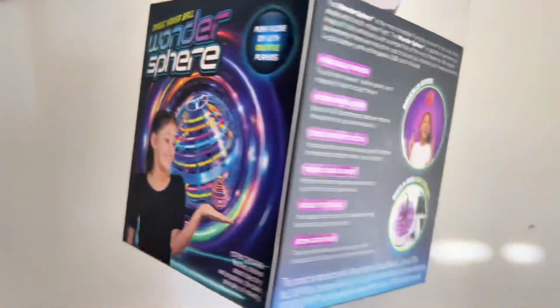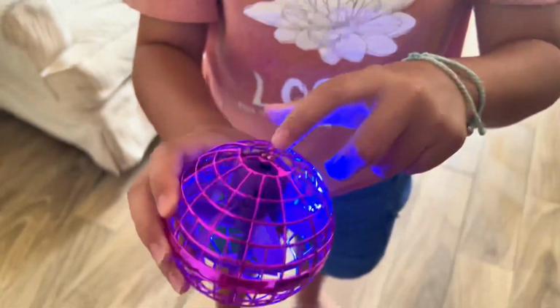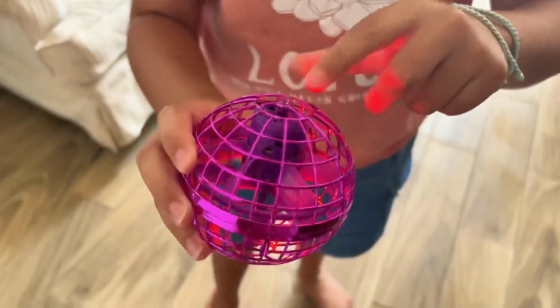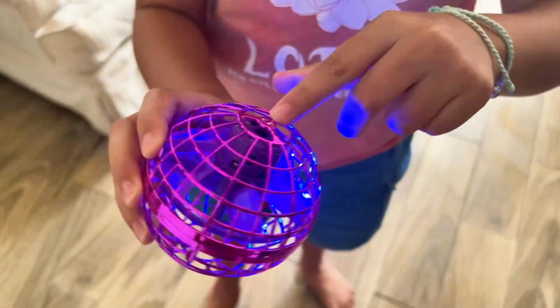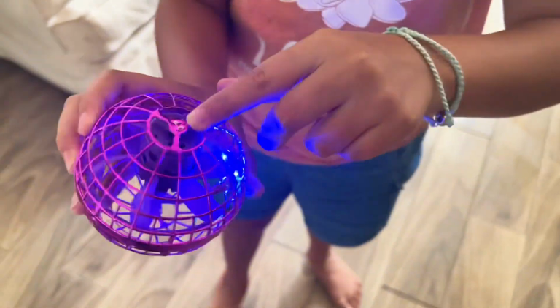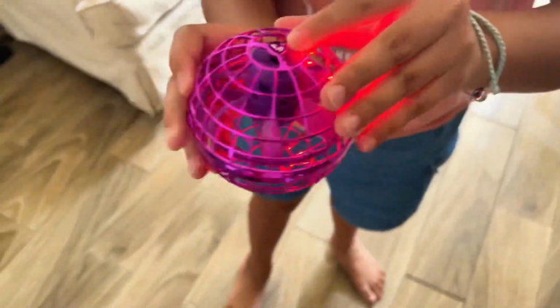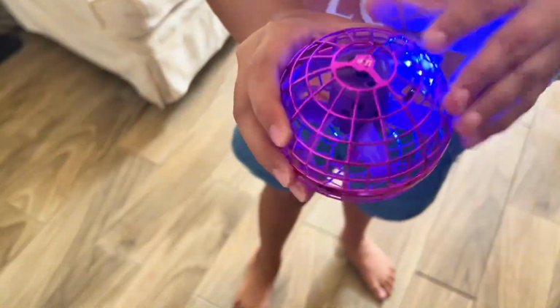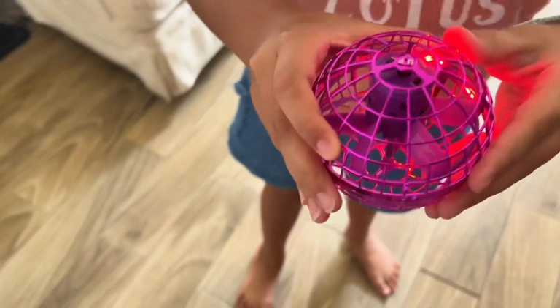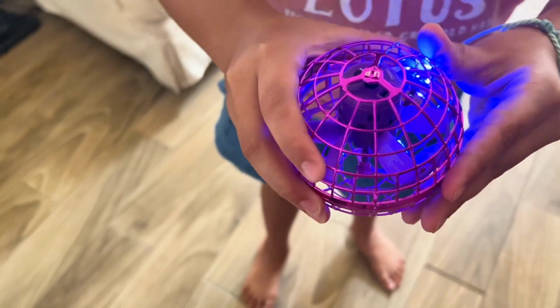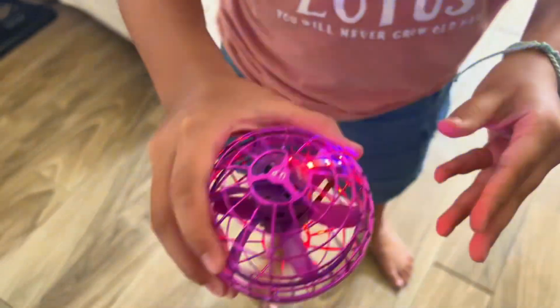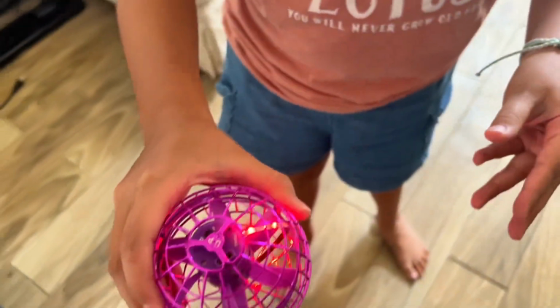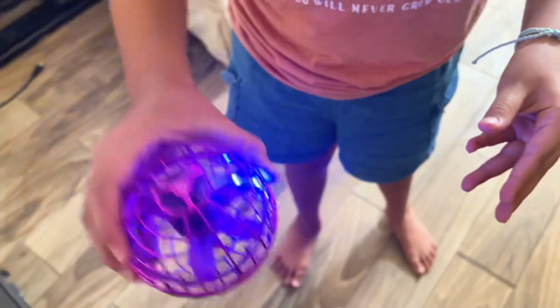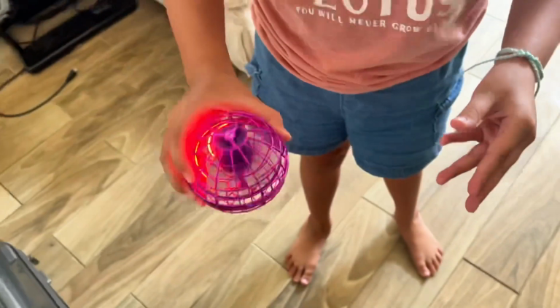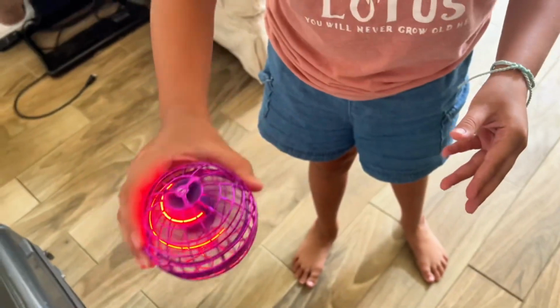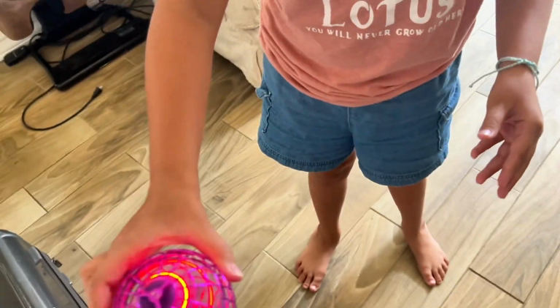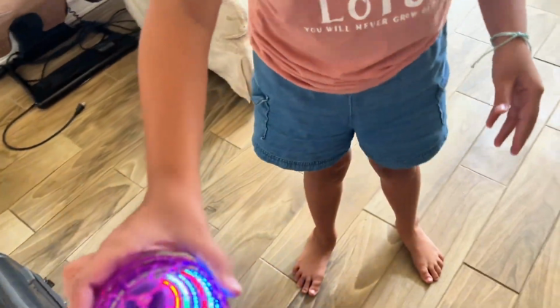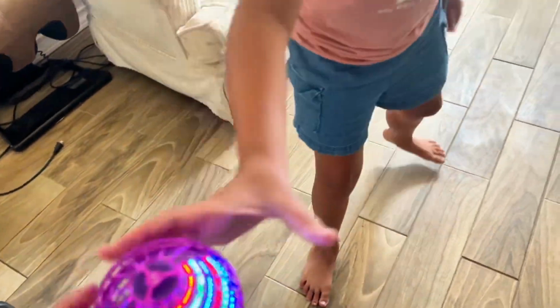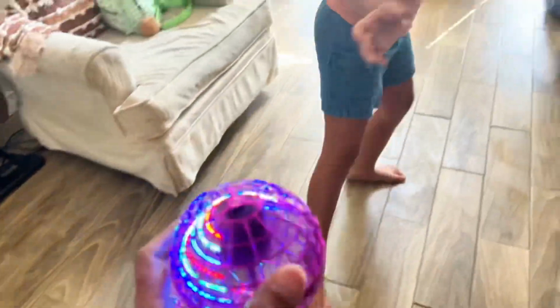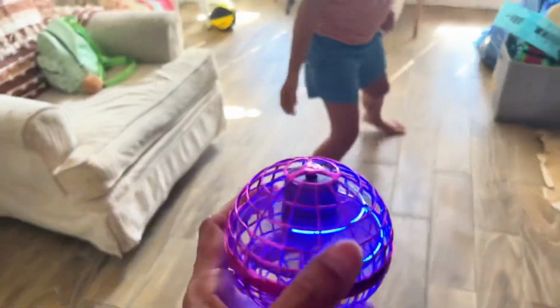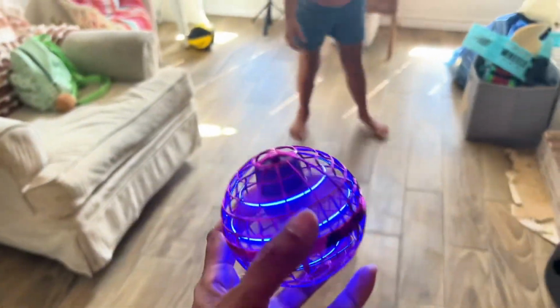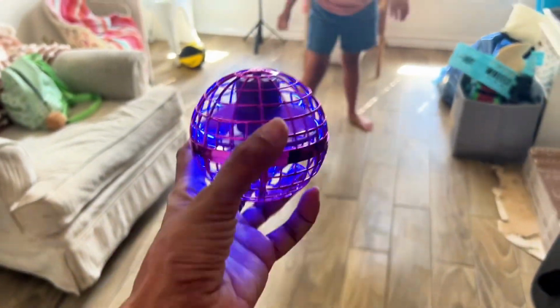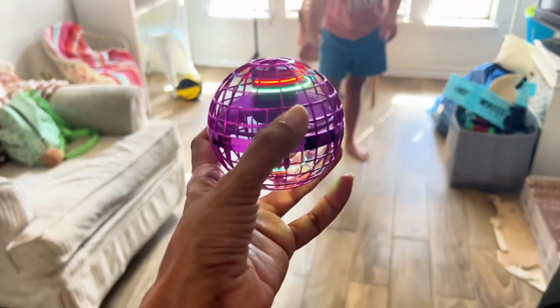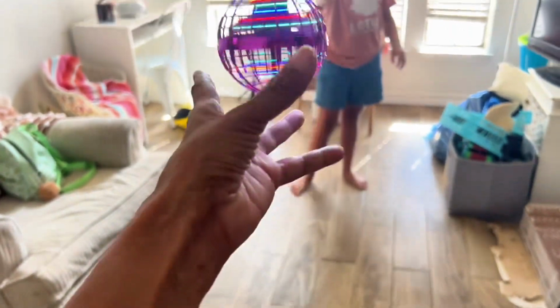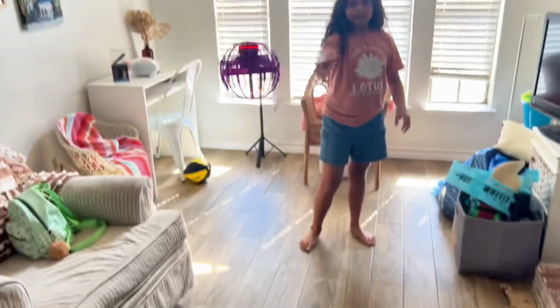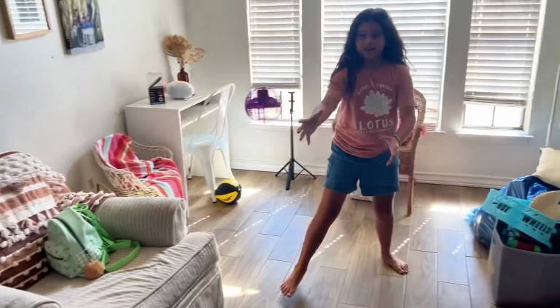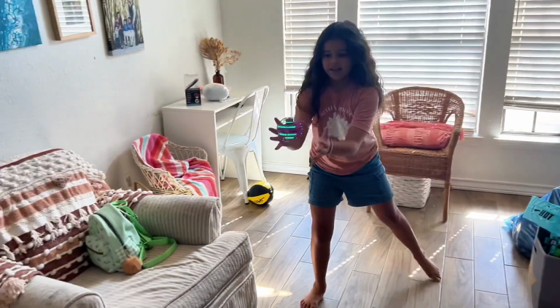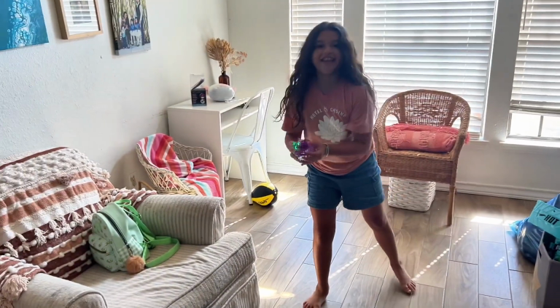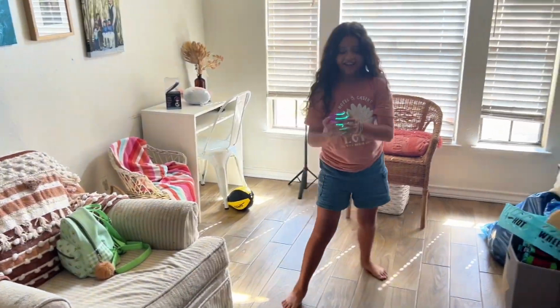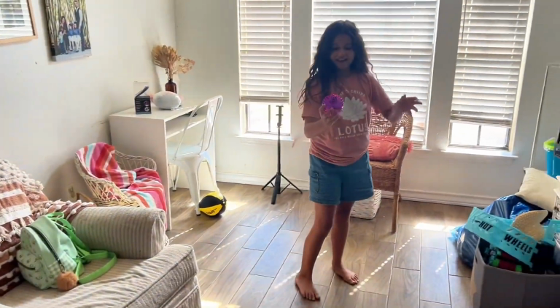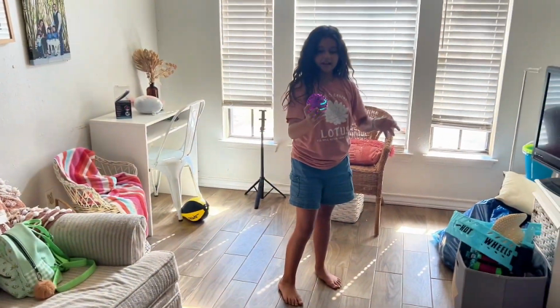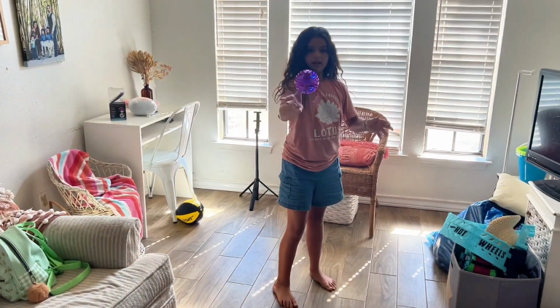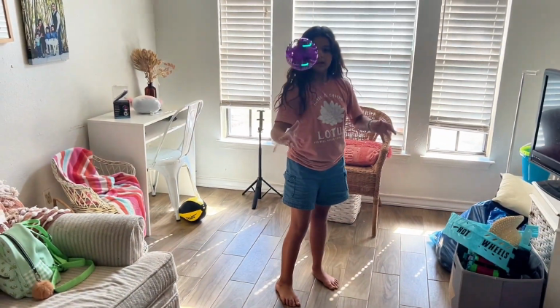This is the Wonder Sphere, it's a magic hover ball. Here's my daughter explaining to me how it works — it has a little fan inside and it shoots out air. As you can see, we are sending it back and forth to each other.